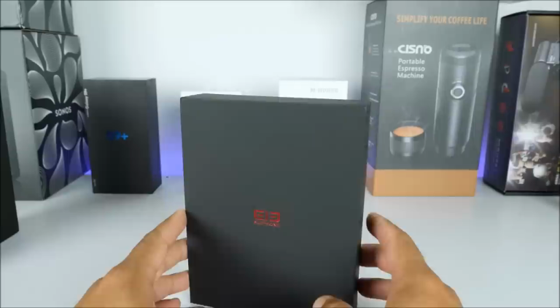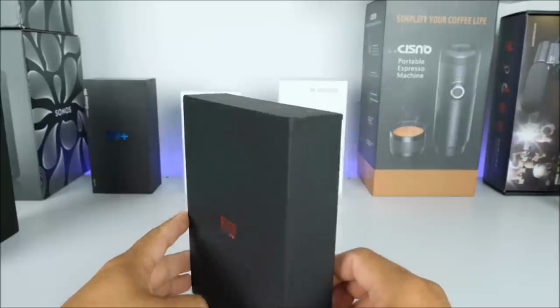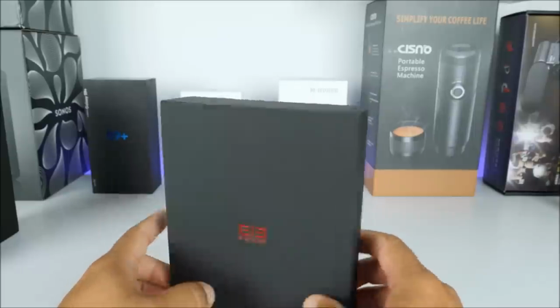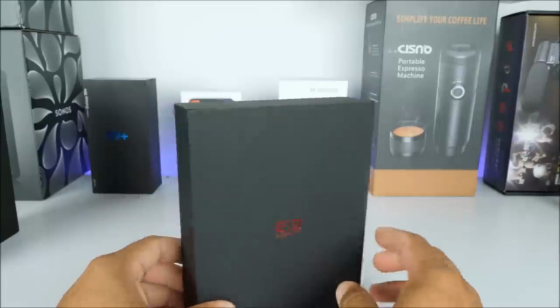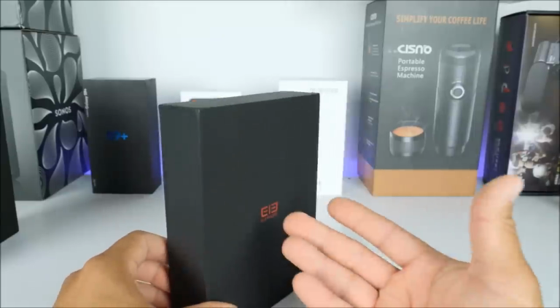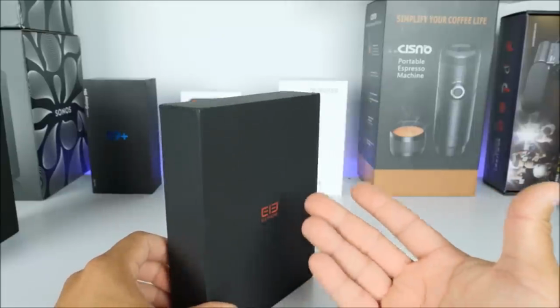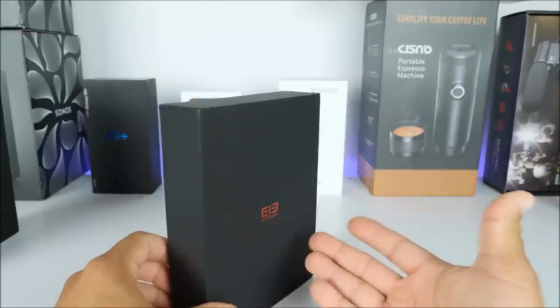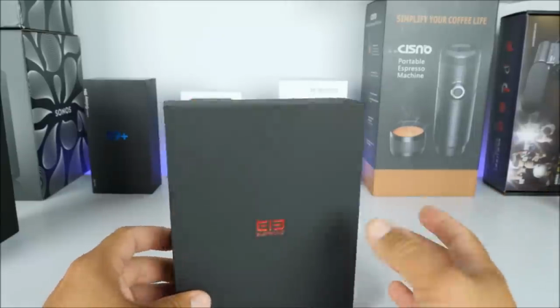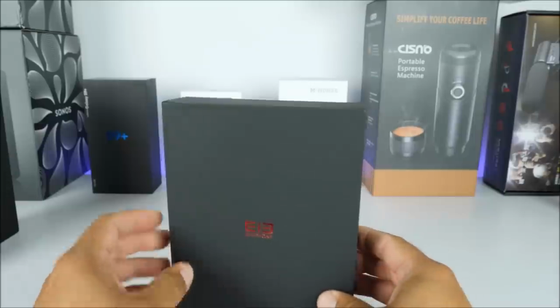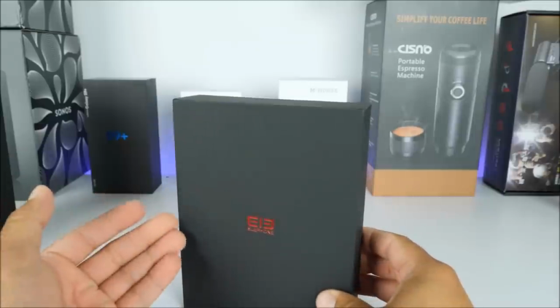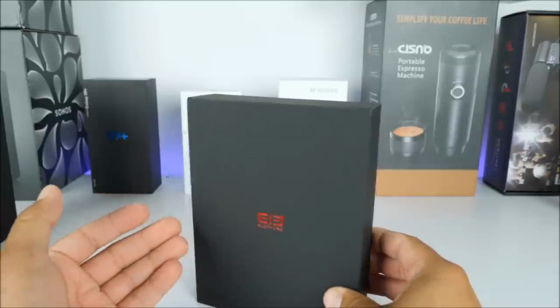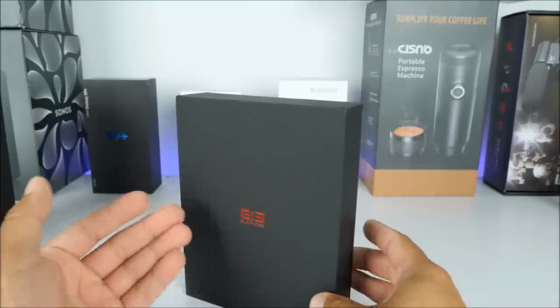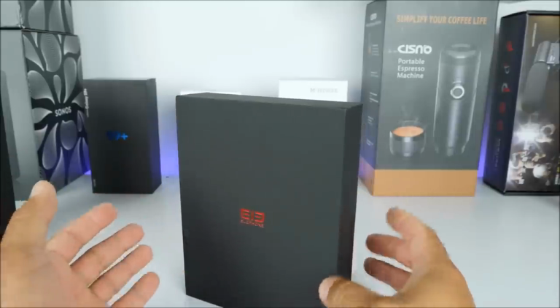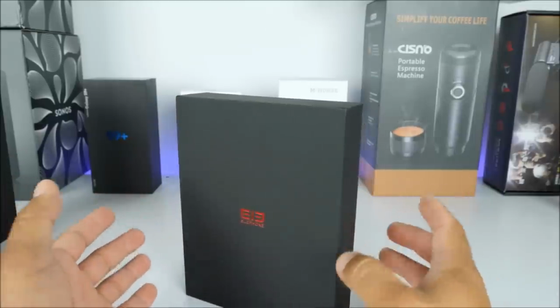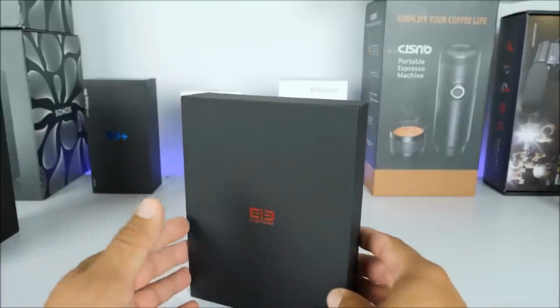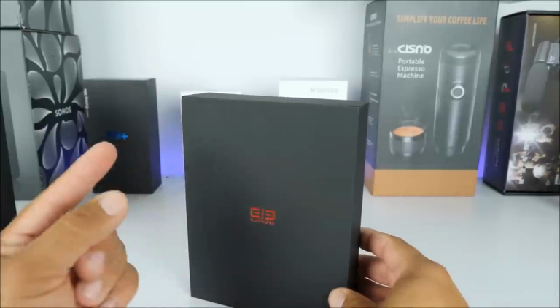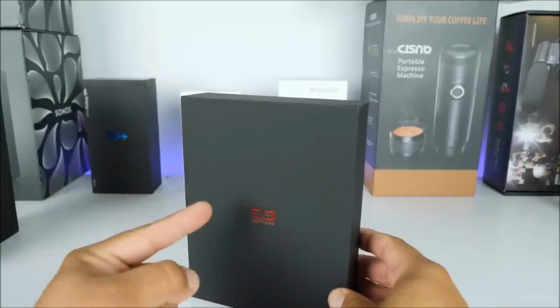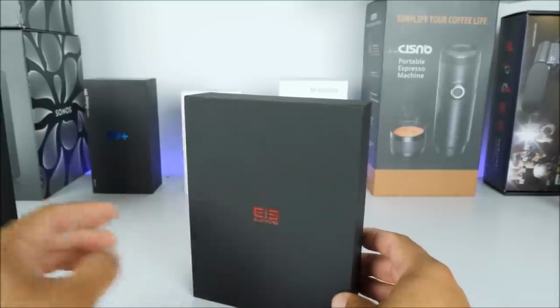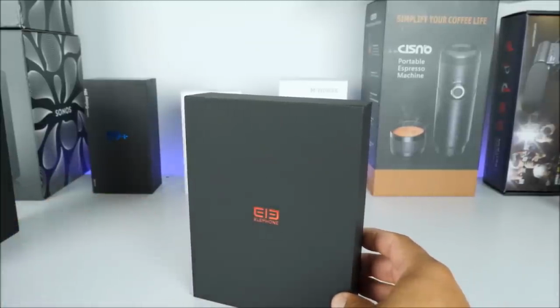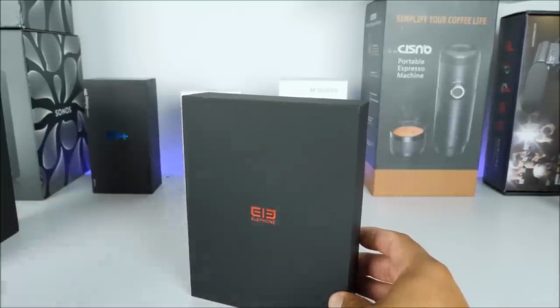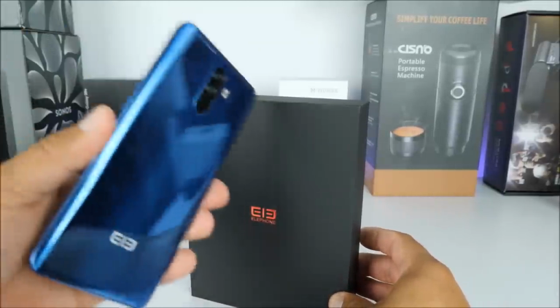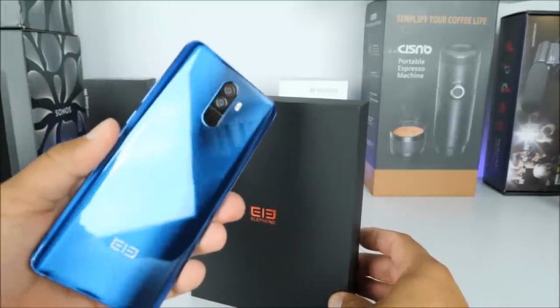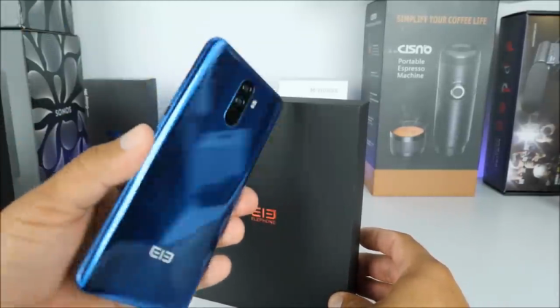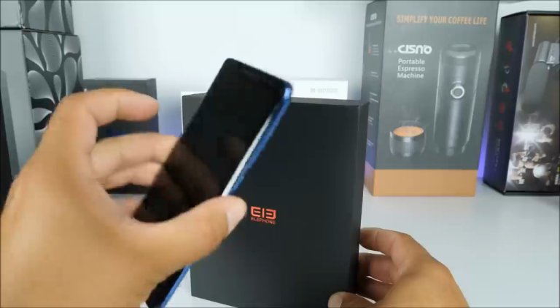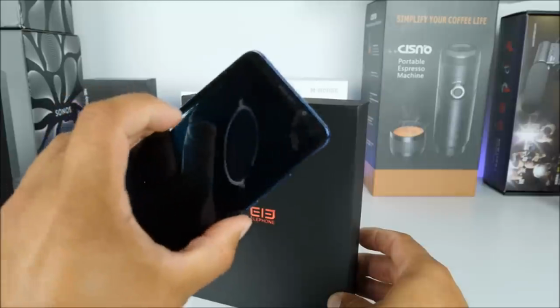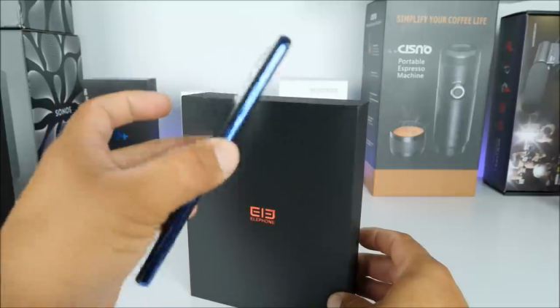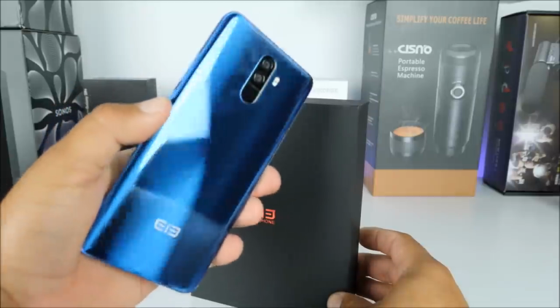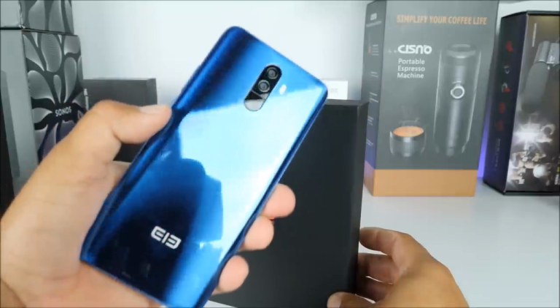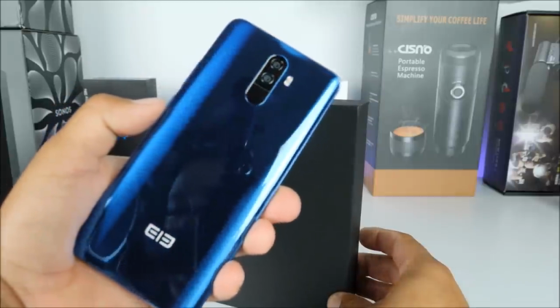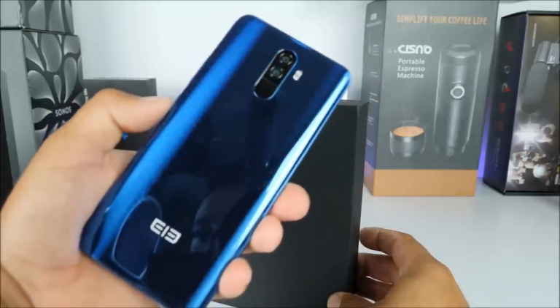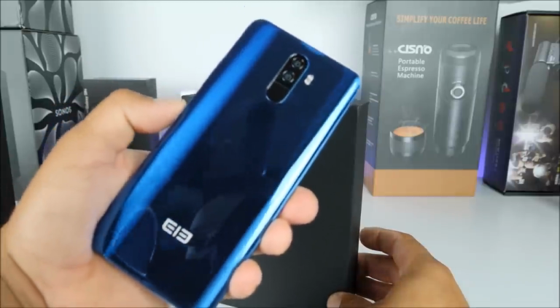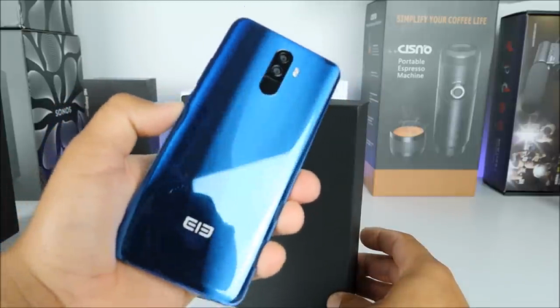Getting a look at the box, the first thing I noticed is that it doesn't have any color markings, so I don't know if I got the black color version or the blue color version. But thankfully I already opened it — this is the black color version, and here I have the blue color version, which is the one I've been testing for the past couple of days.